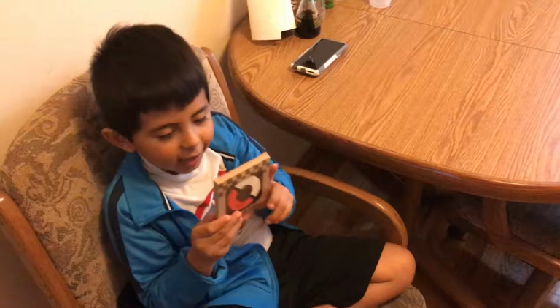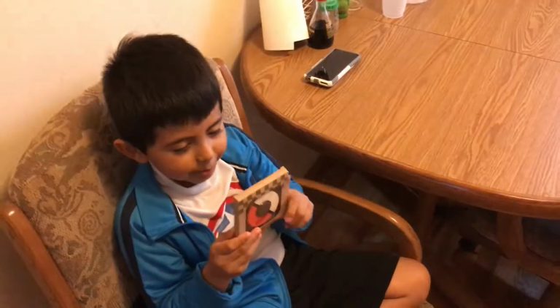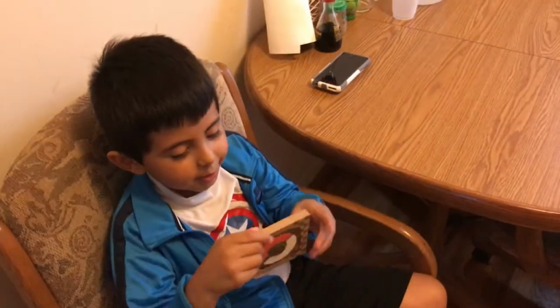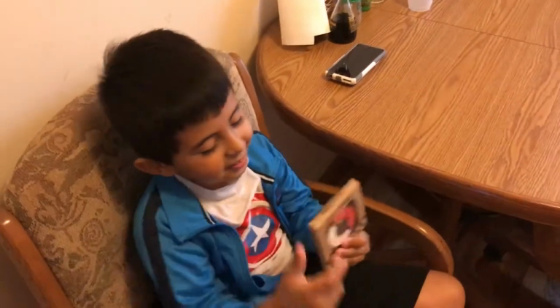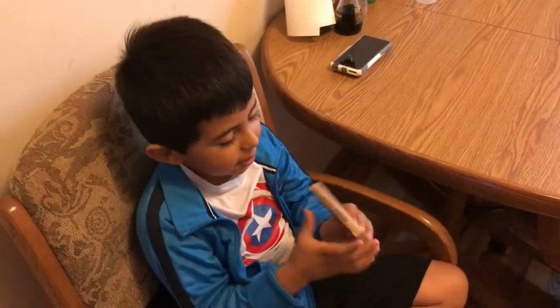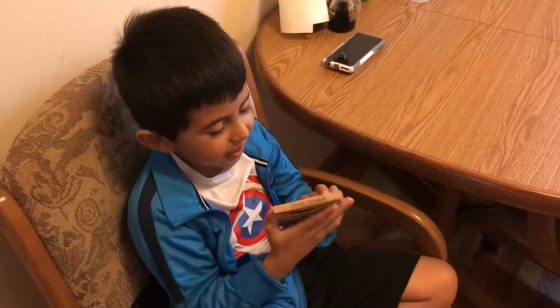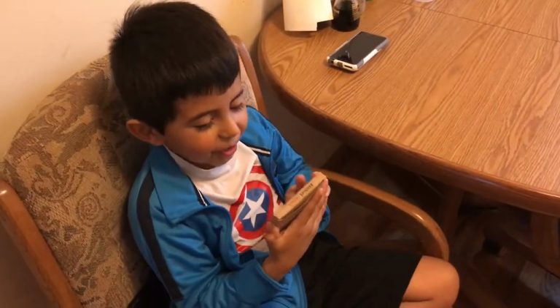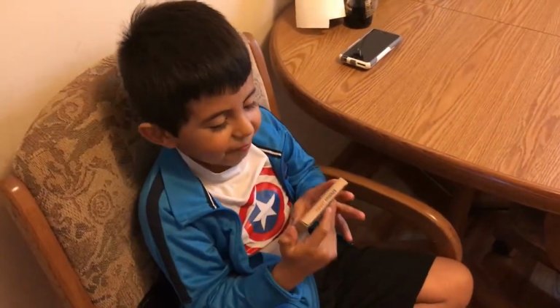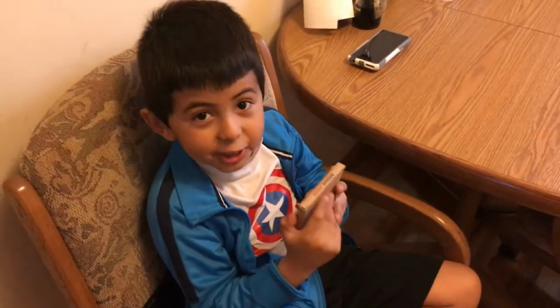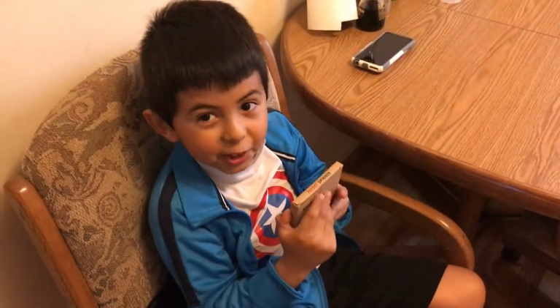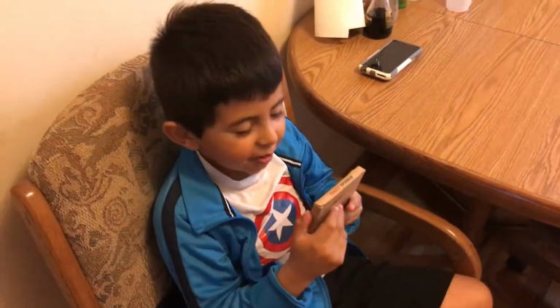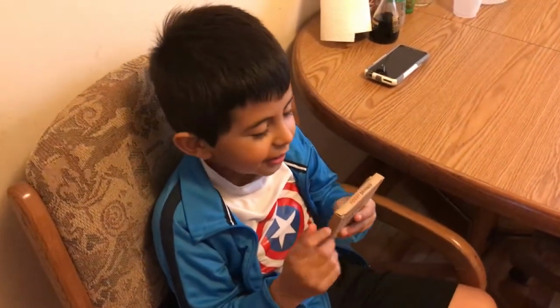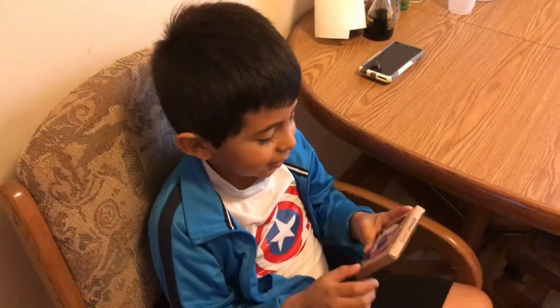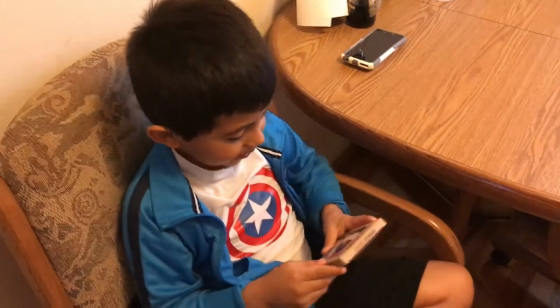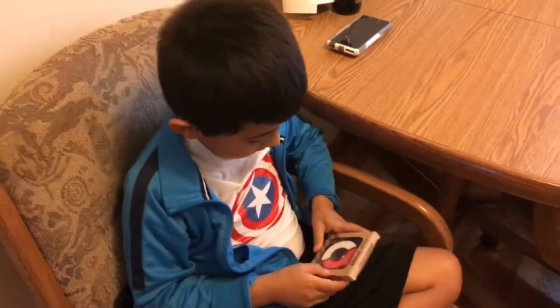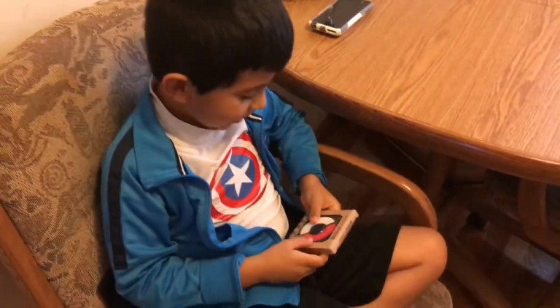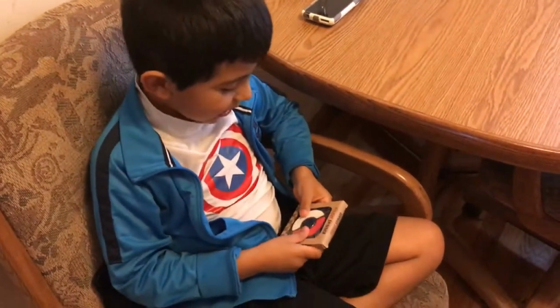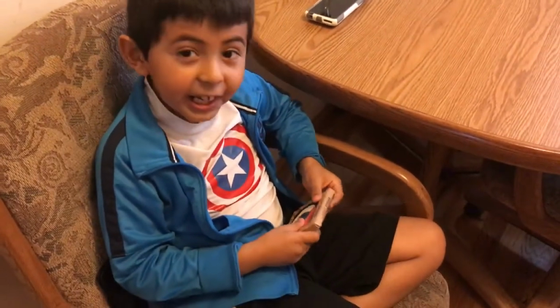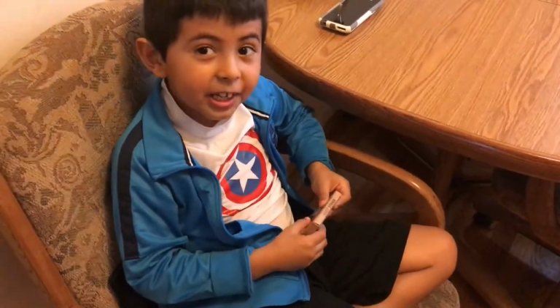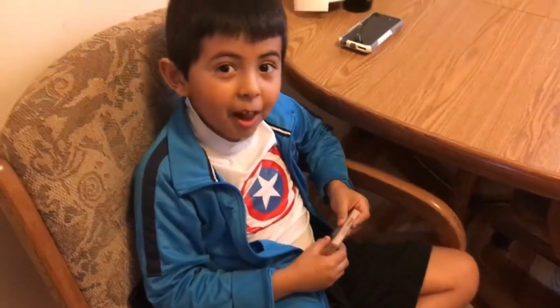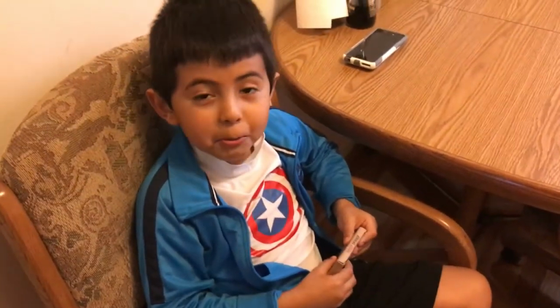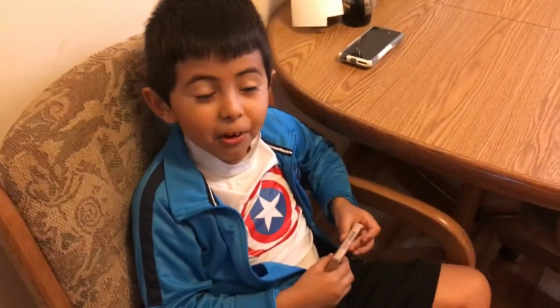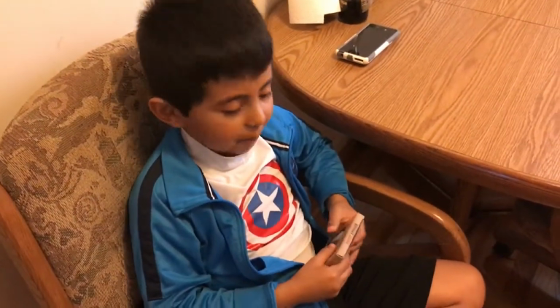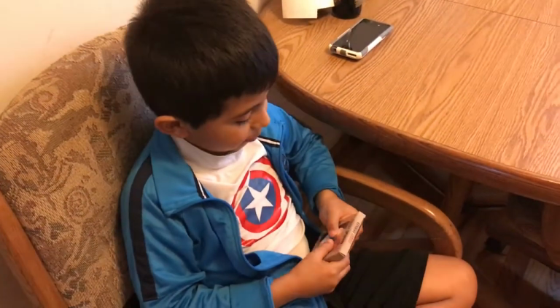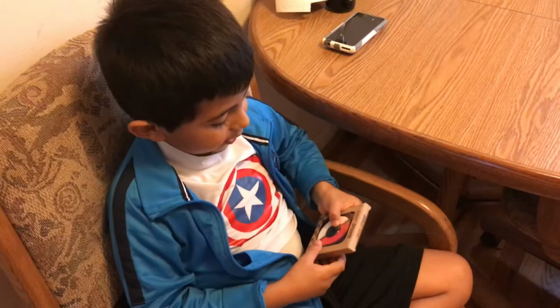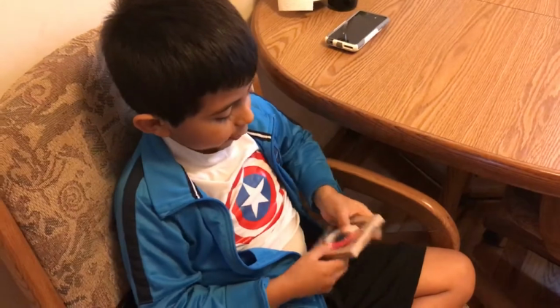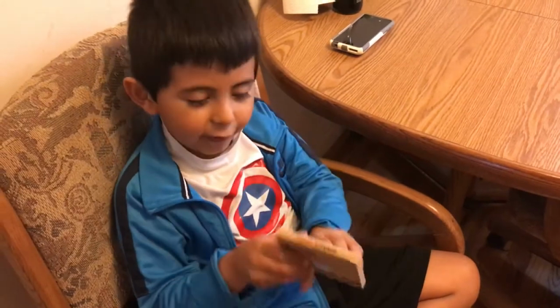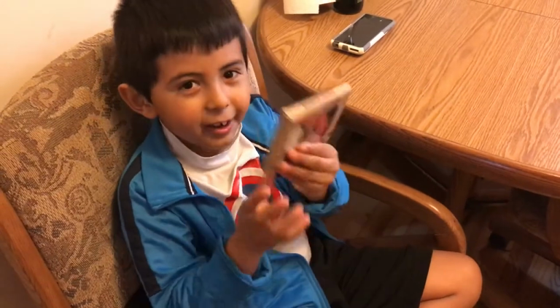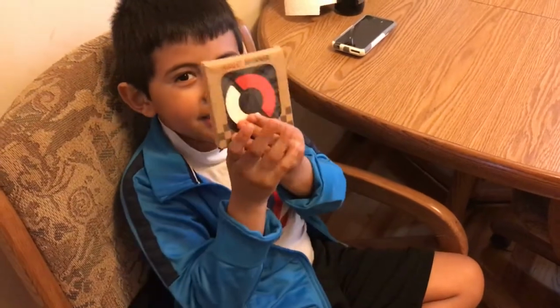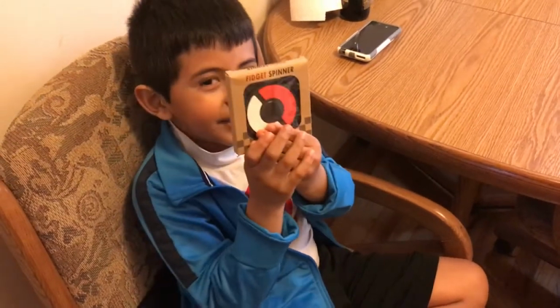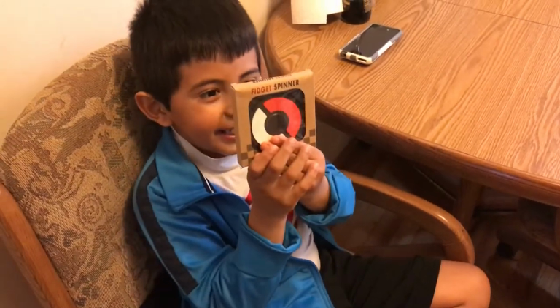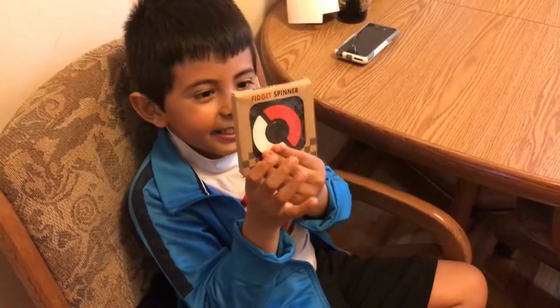Hi guys, I'm Noreen again and today I bring a fidget spinner. This is a special one because it looks like a Pokéball. My dad bought it in 7-11. Here it is.